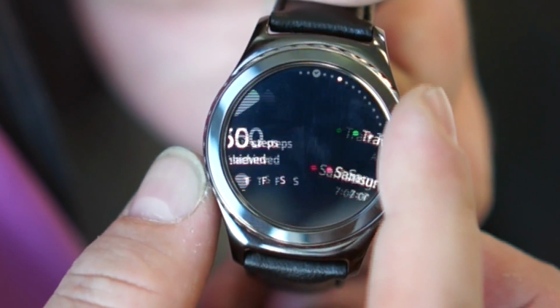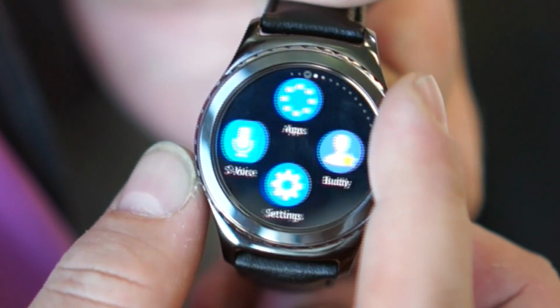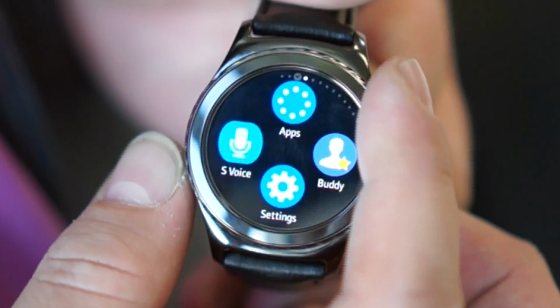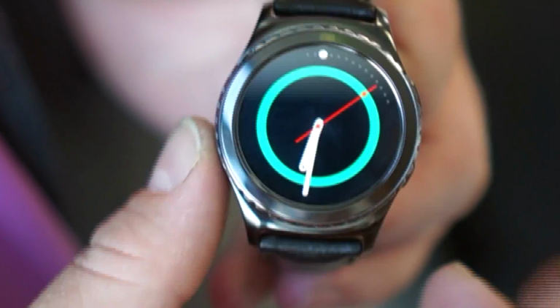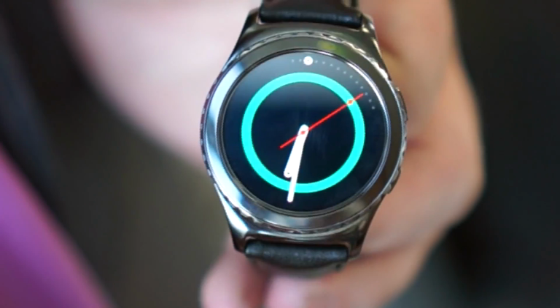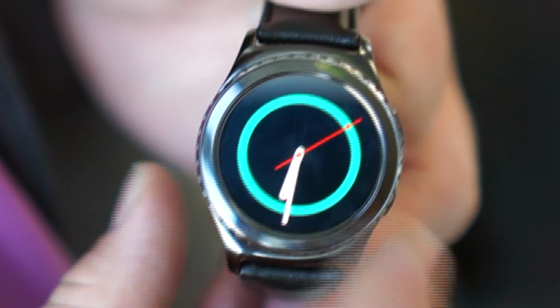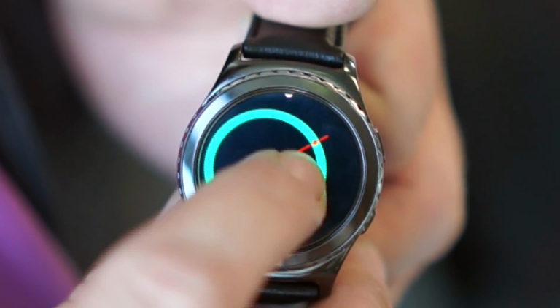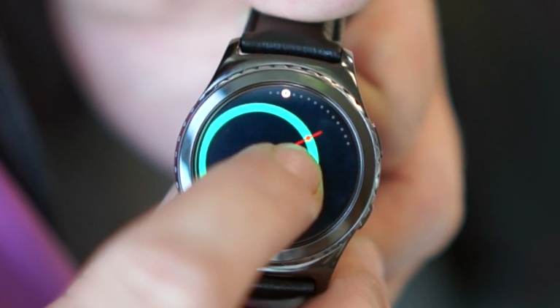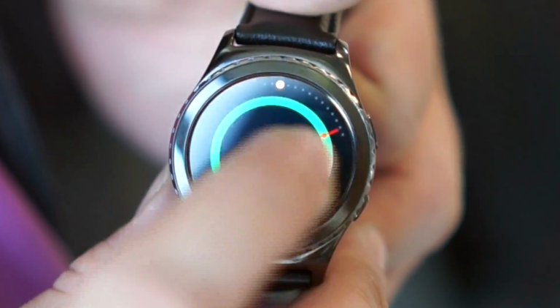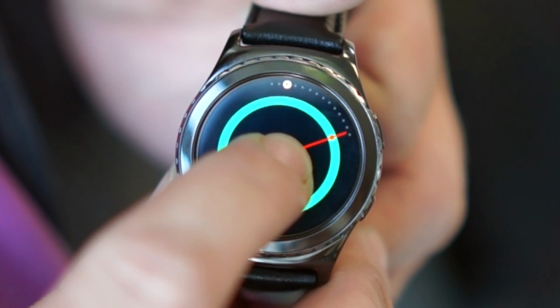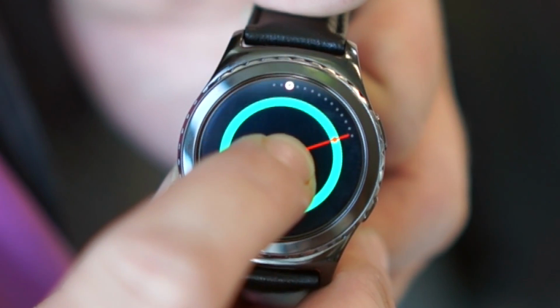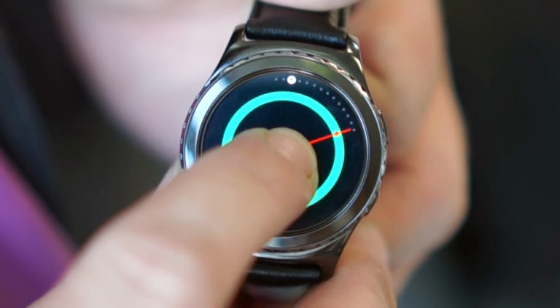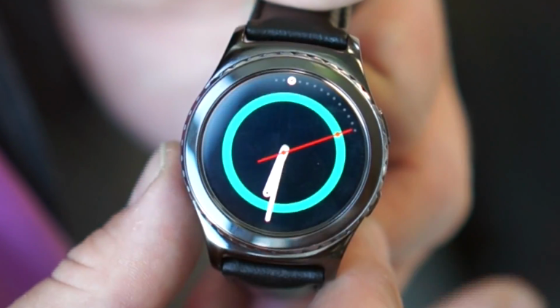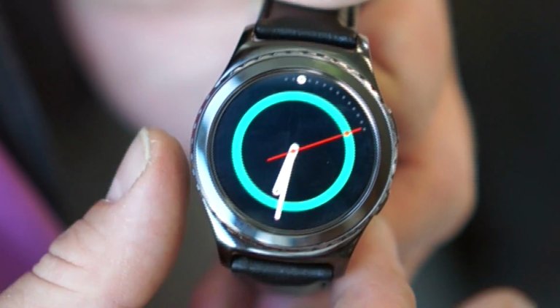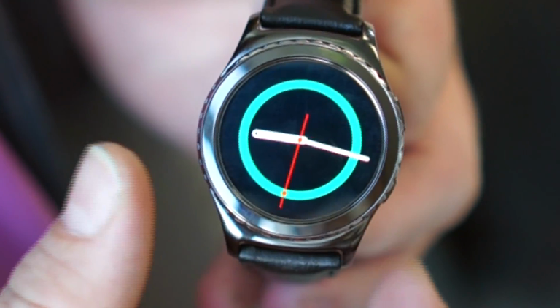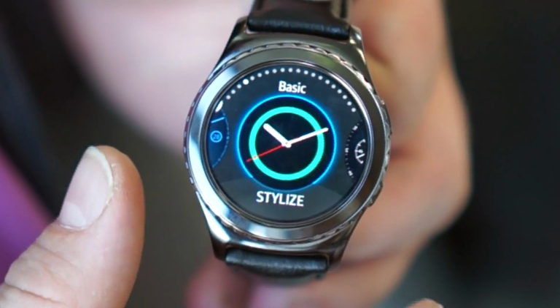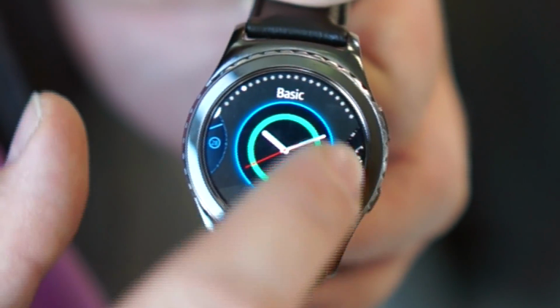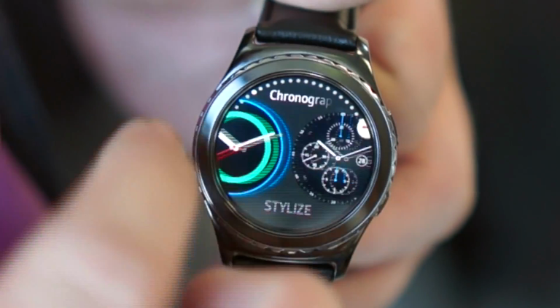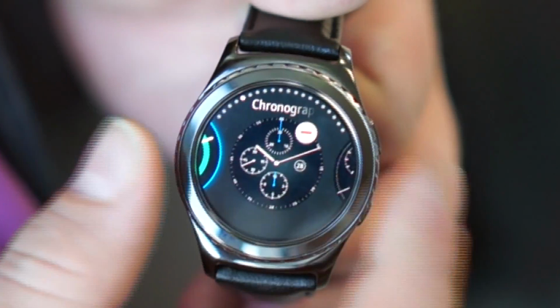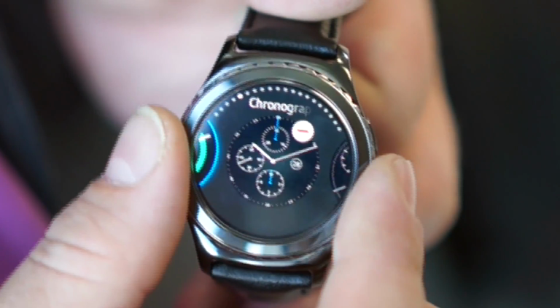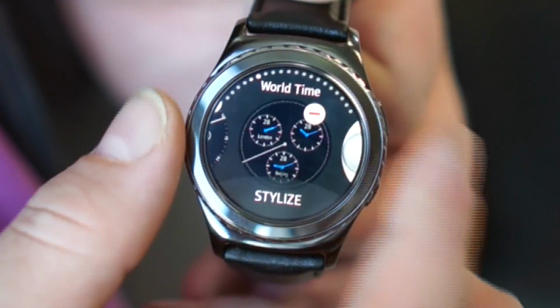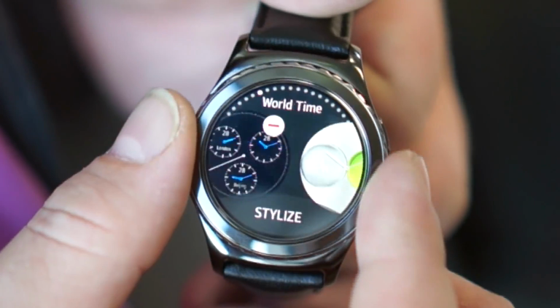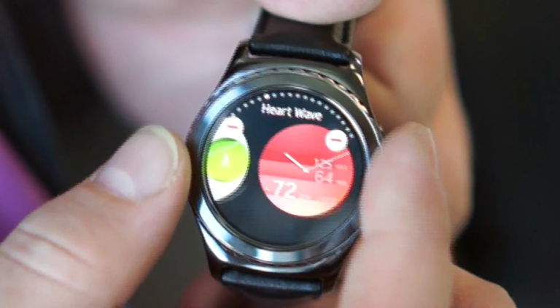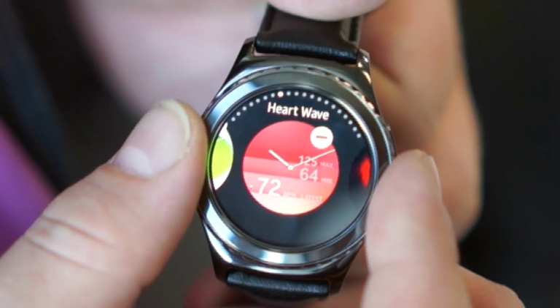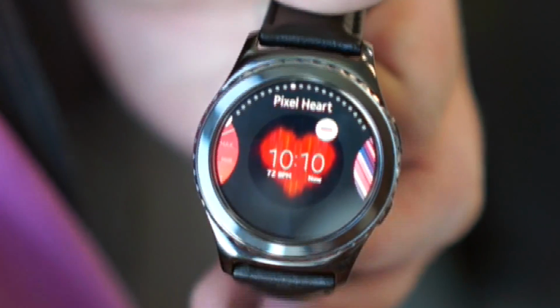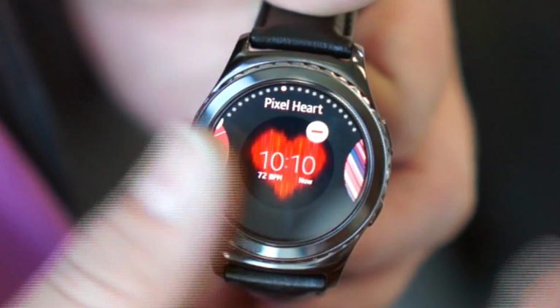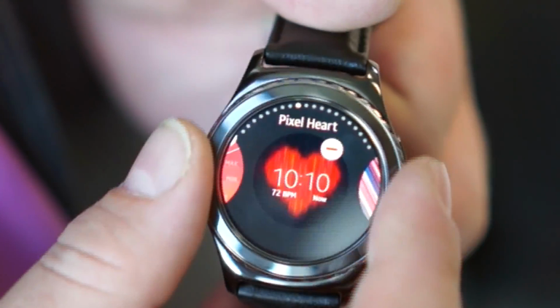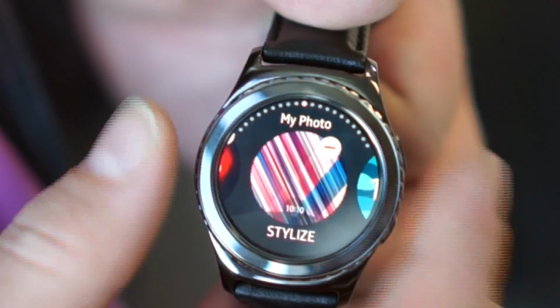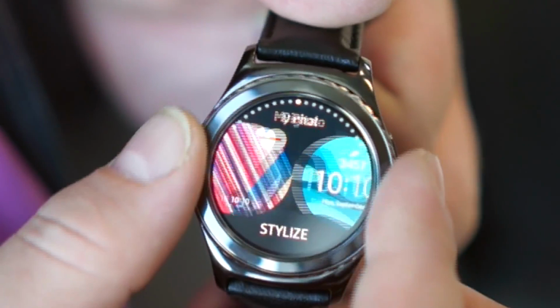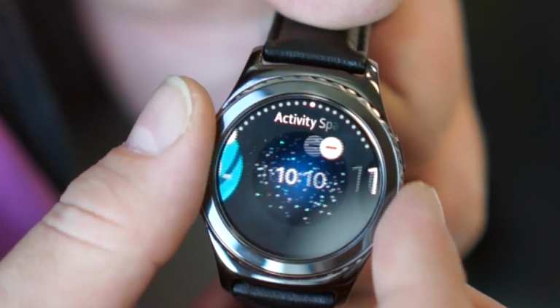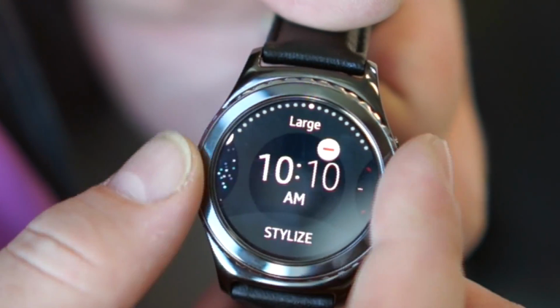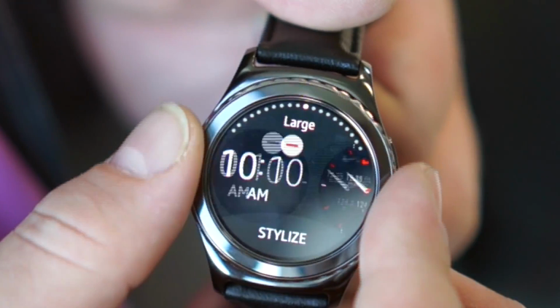Here I can show you changing the watch screen — if you just long press on the screen, you get different watch screens that you can flip through. You can always go back to the bezel anytime you want if you want to navigate.